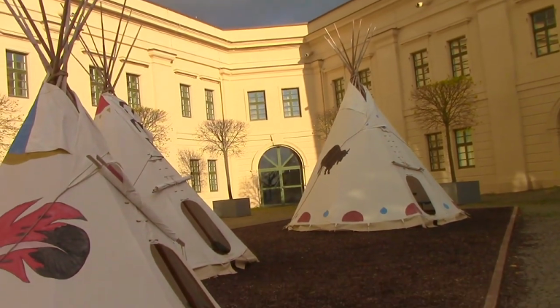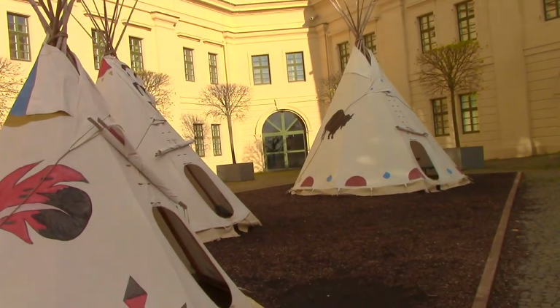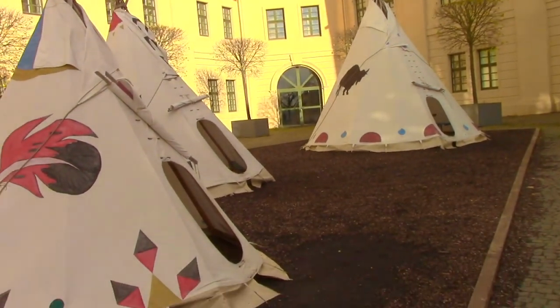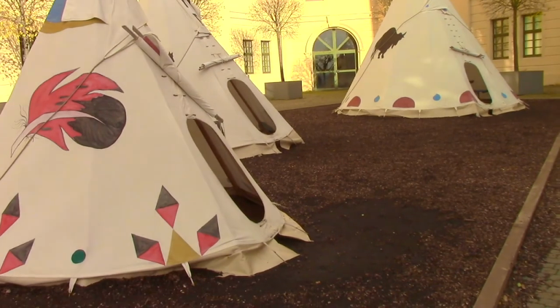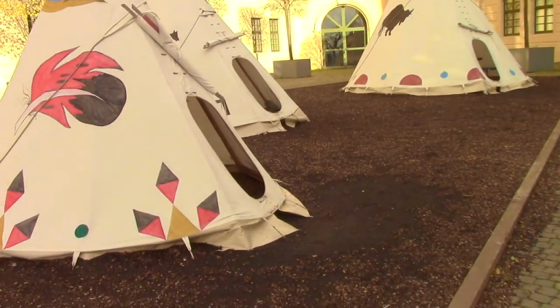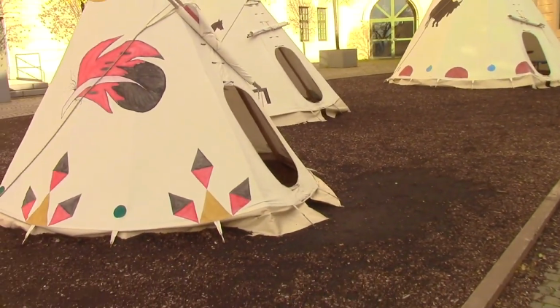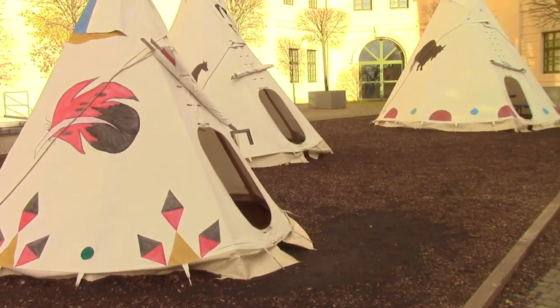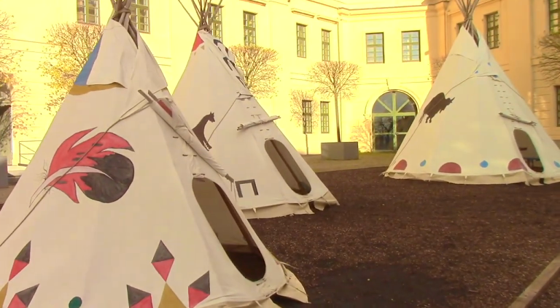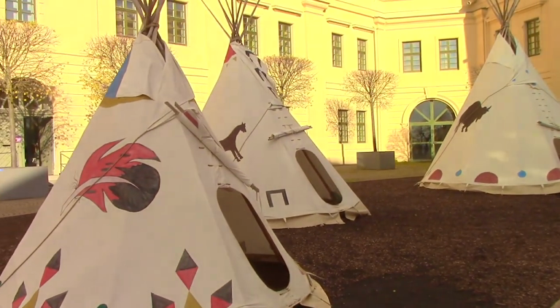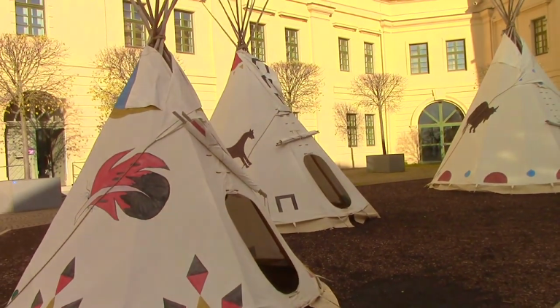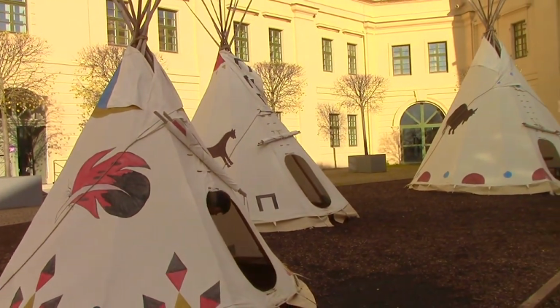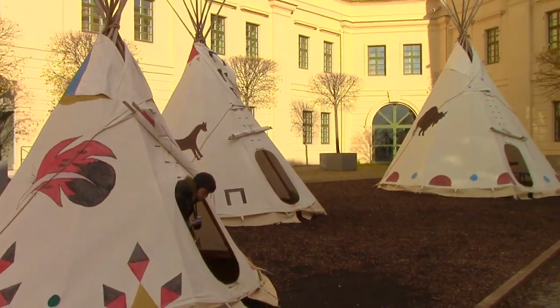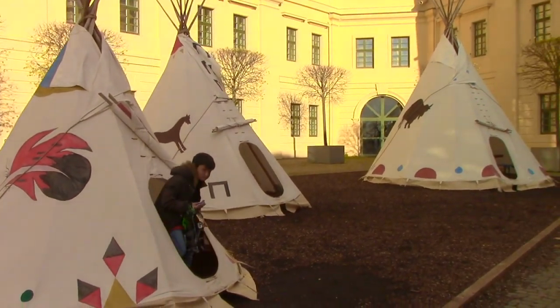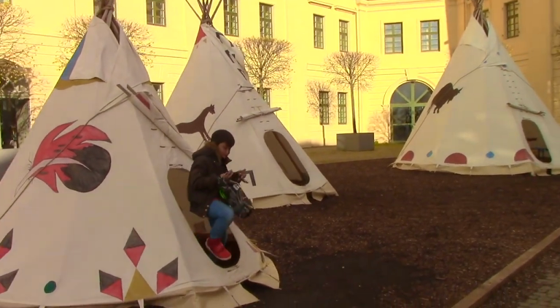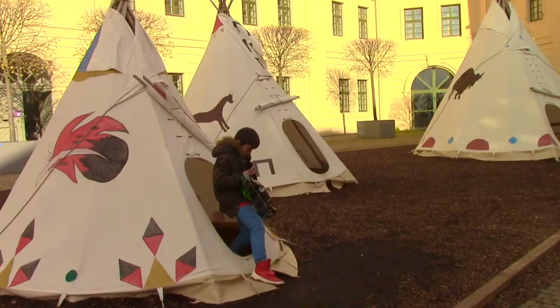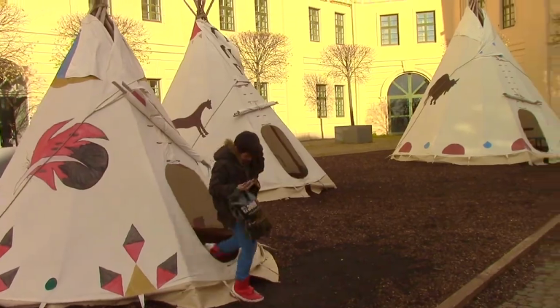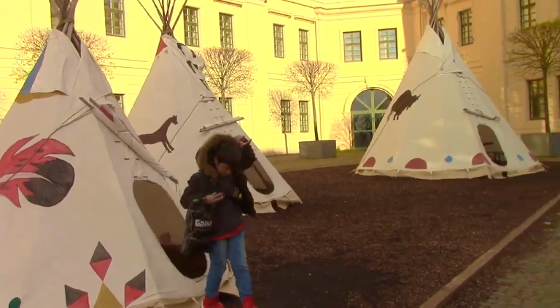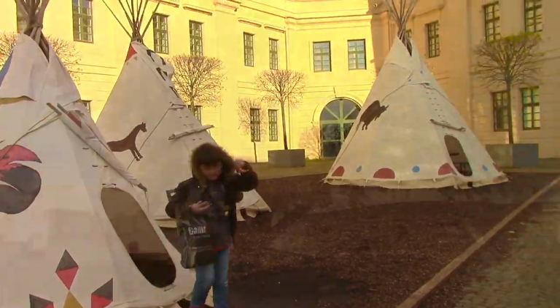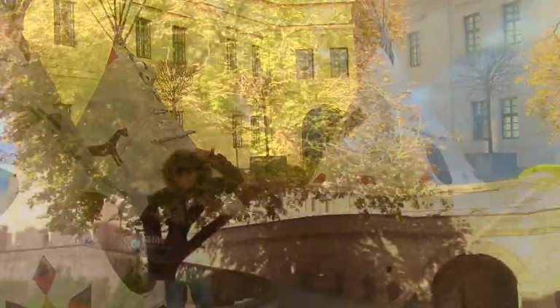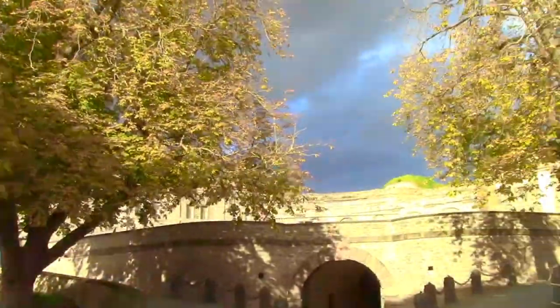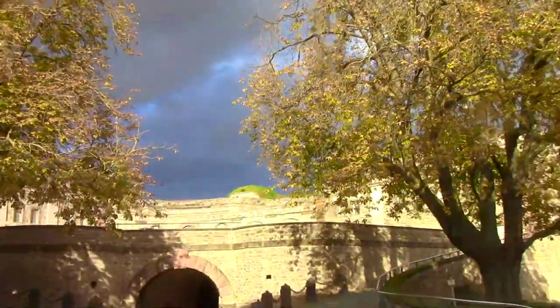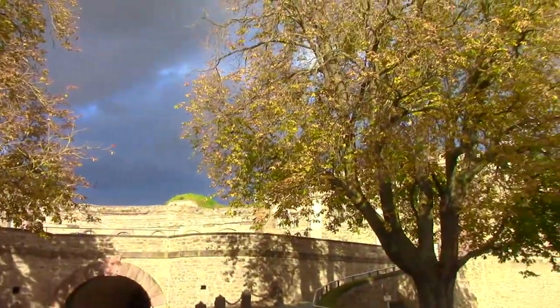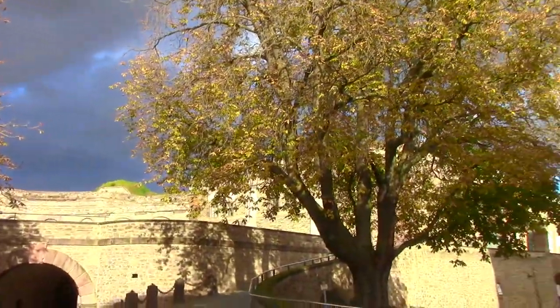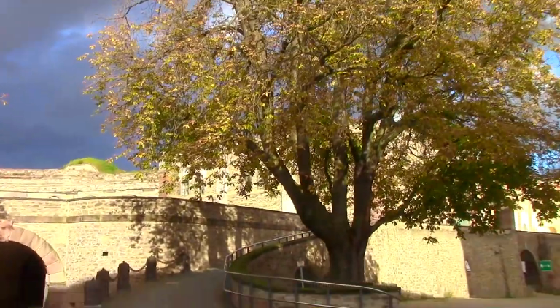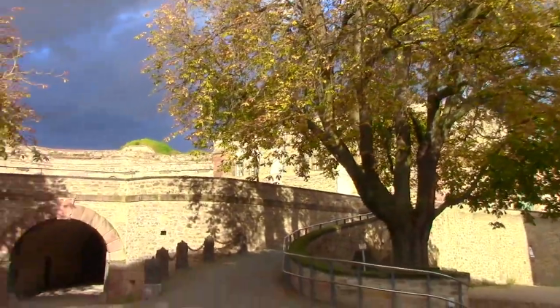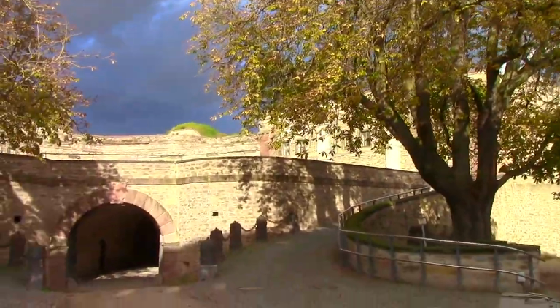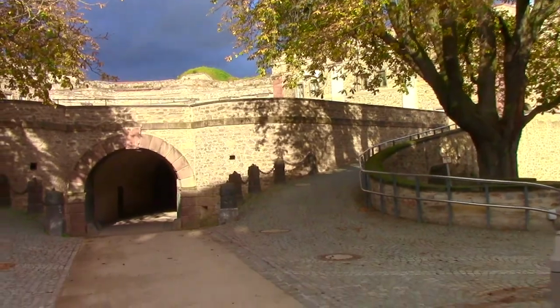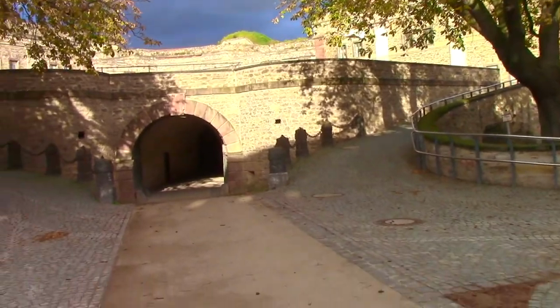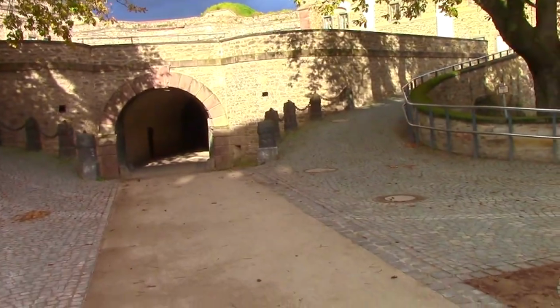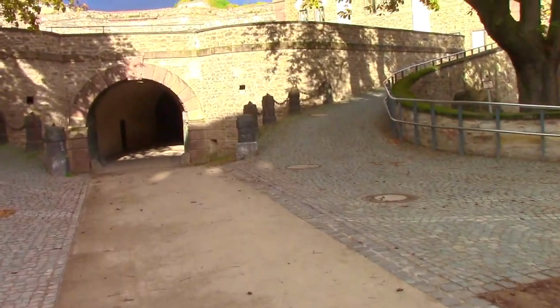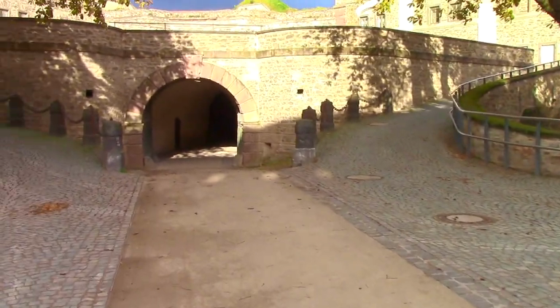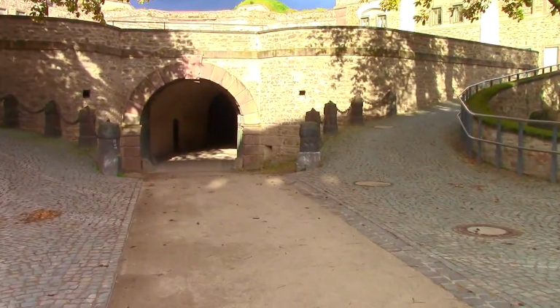I've got no idea what teepees are doing in a German military fortress. That's a lot of fun. We're on the way out now — I think we might try this way.